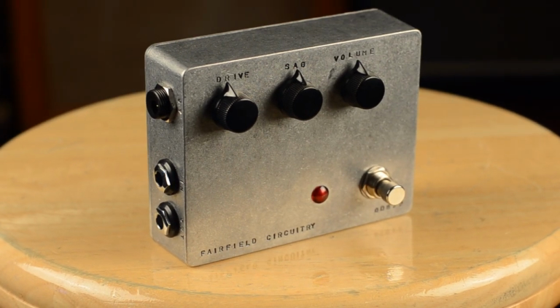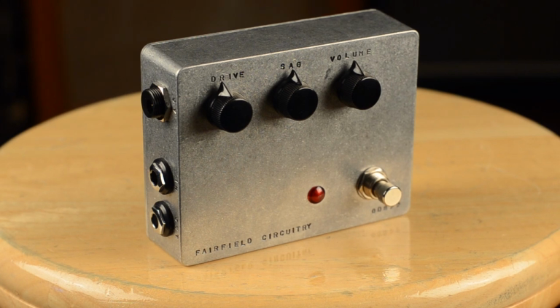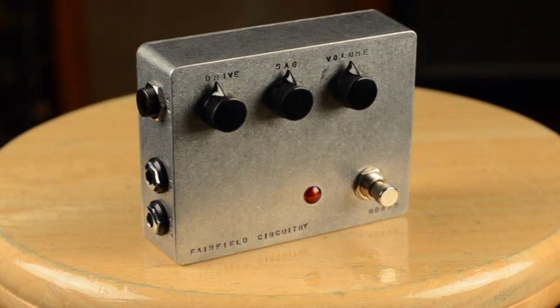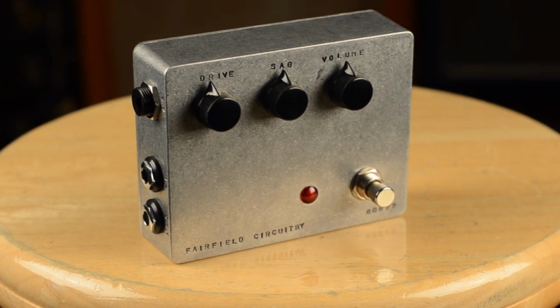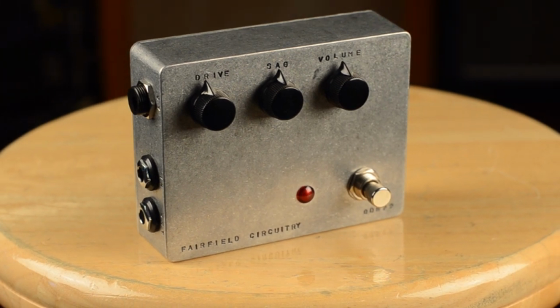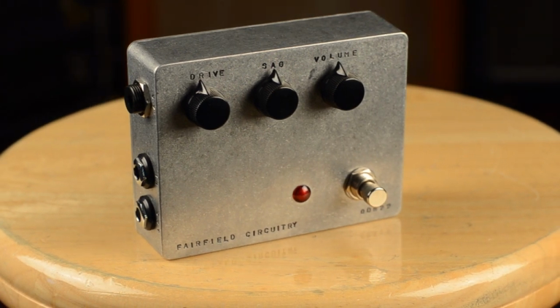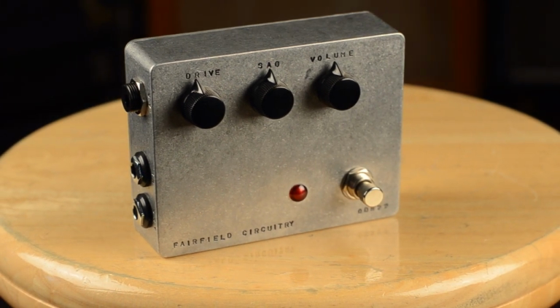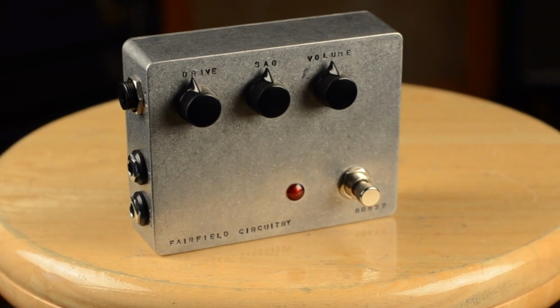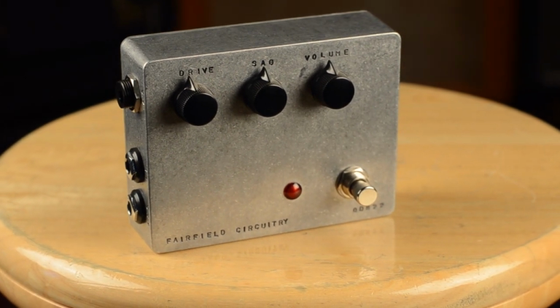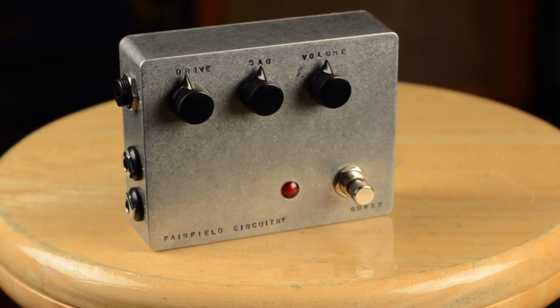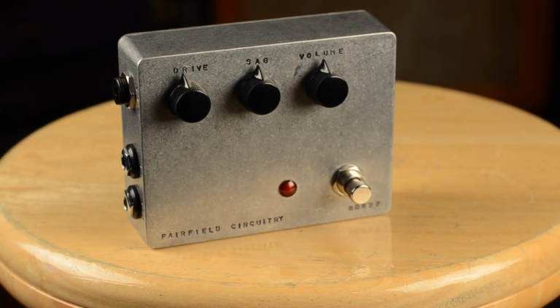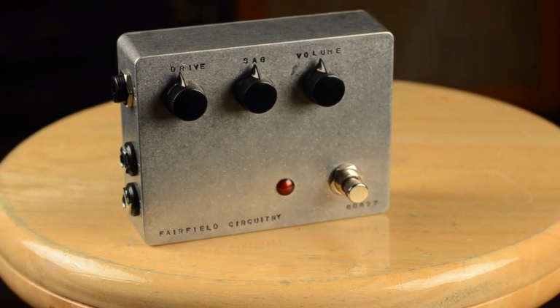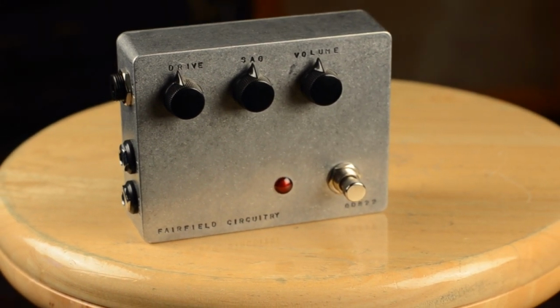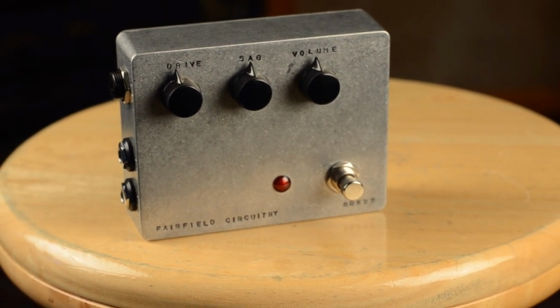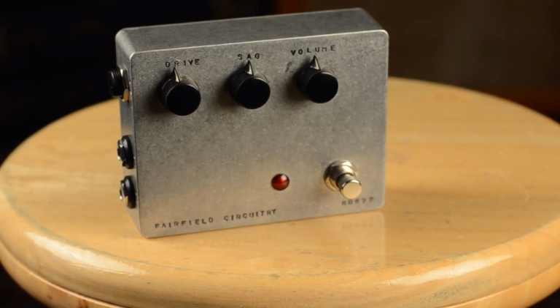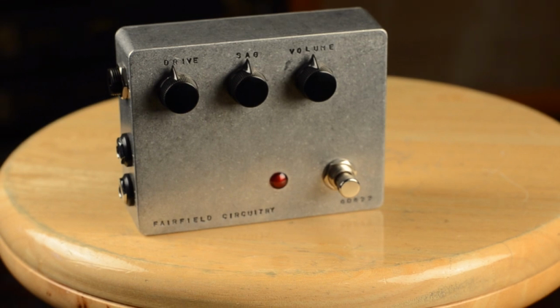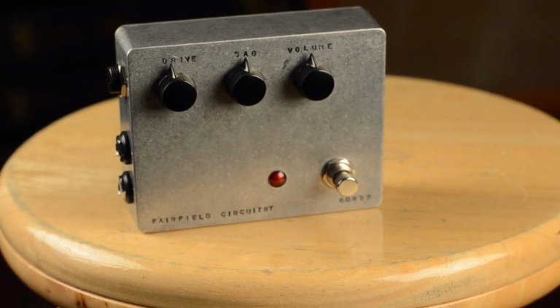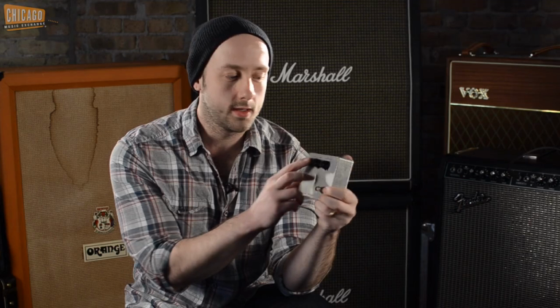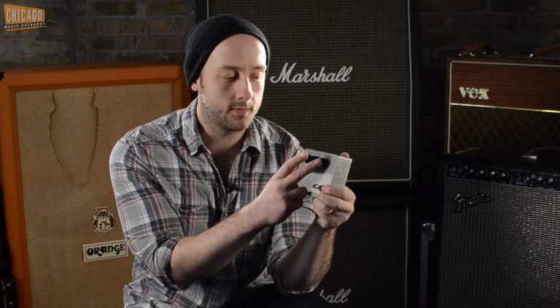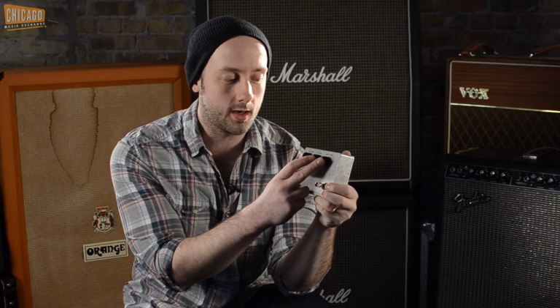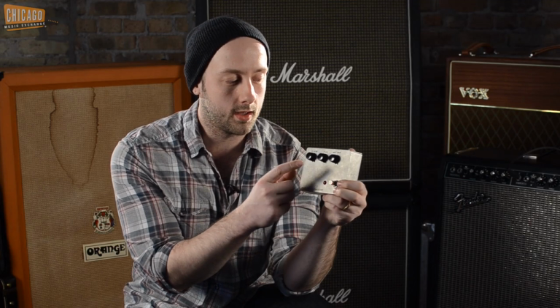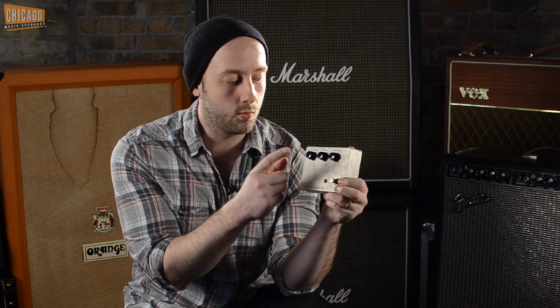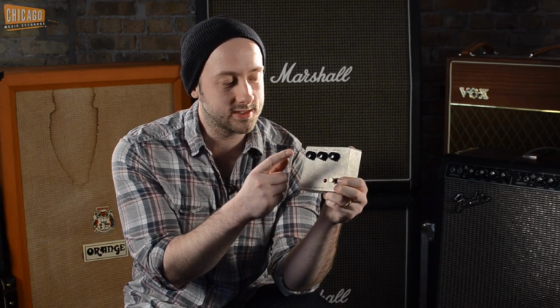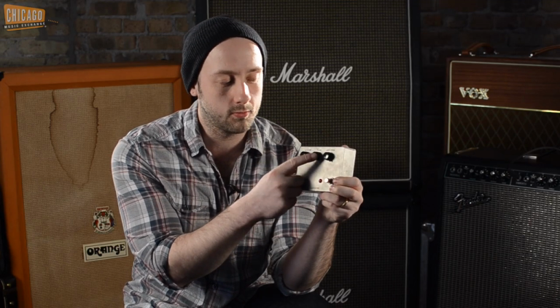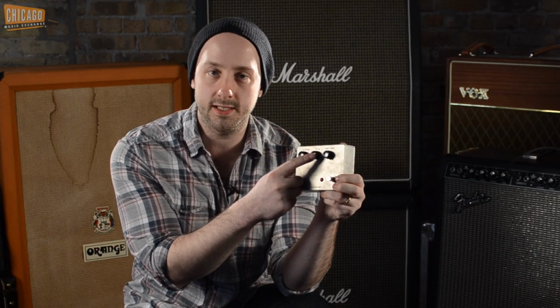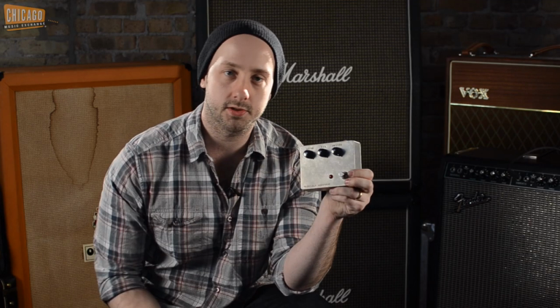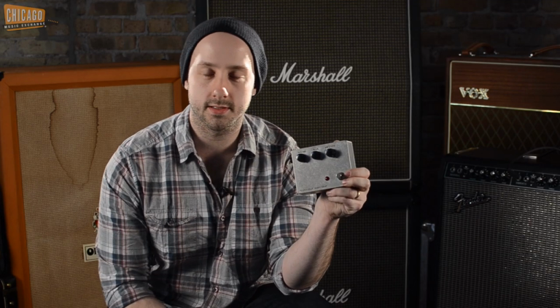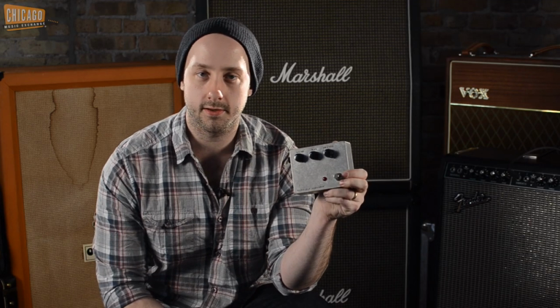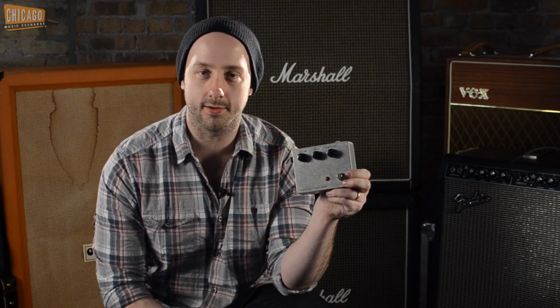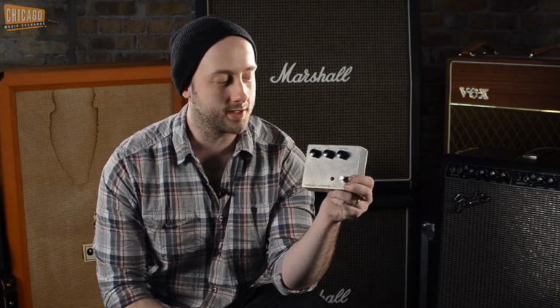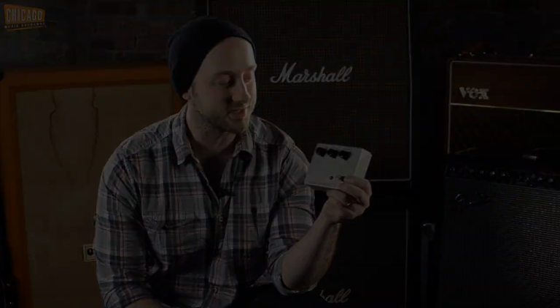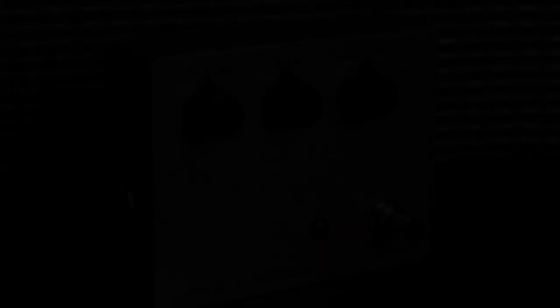This is a really interesting pedal. It looks like a fairly standard overdrive in that we've got a drive knob and a volume knob, but what makes this pedal really special is this knob here in the middle, which they label SAG.